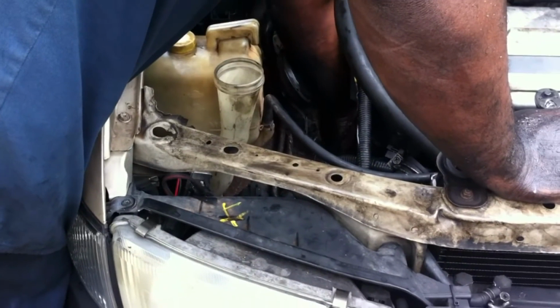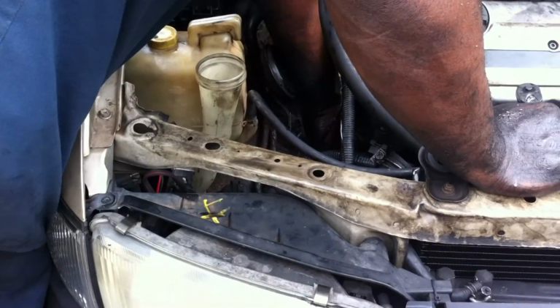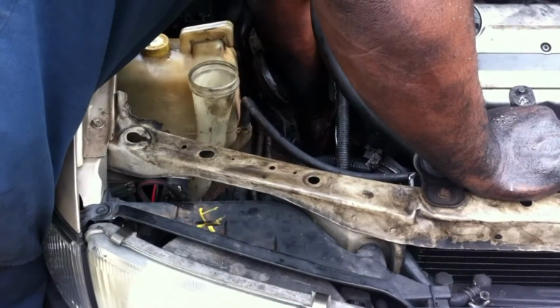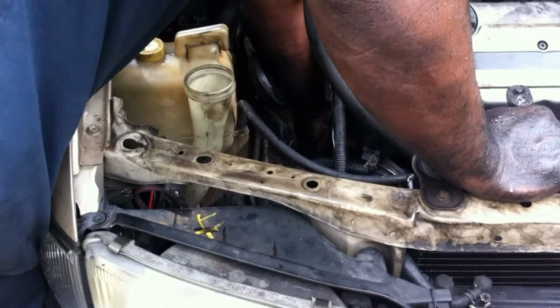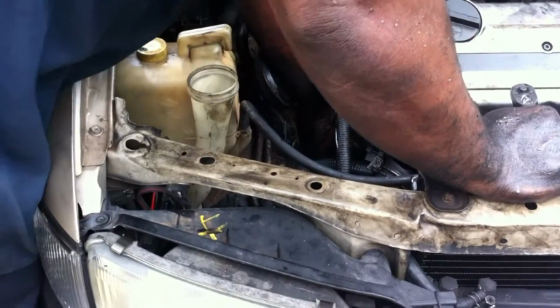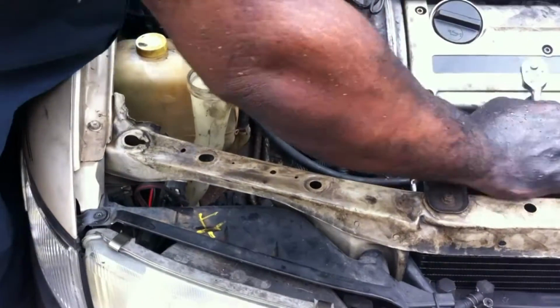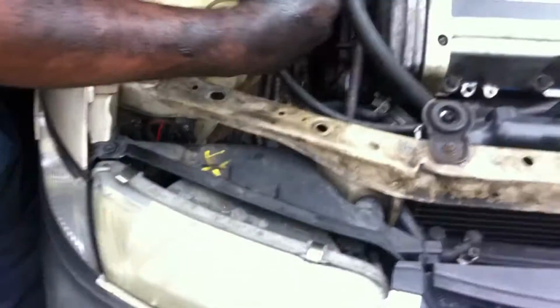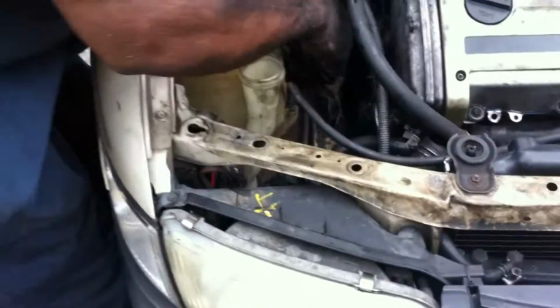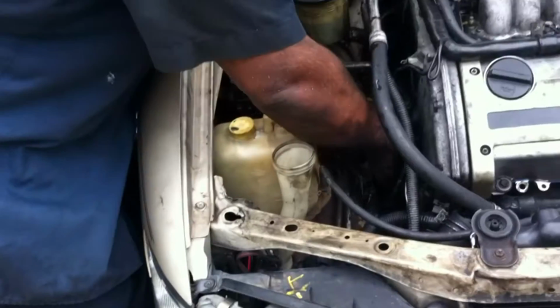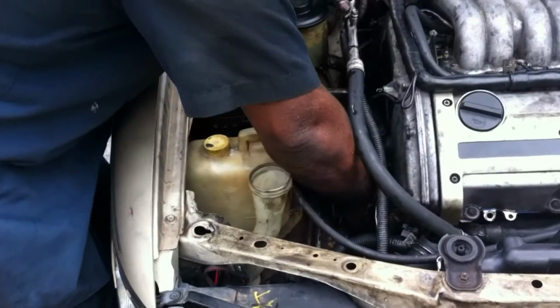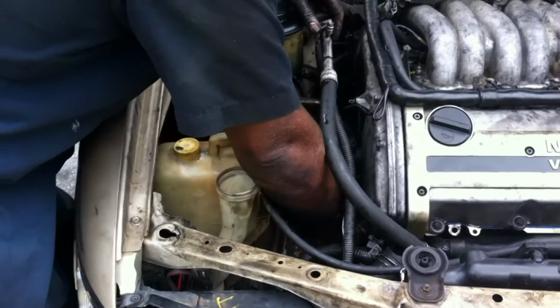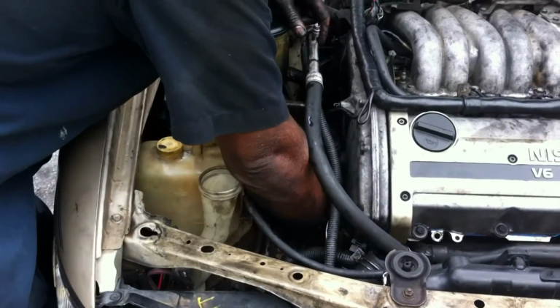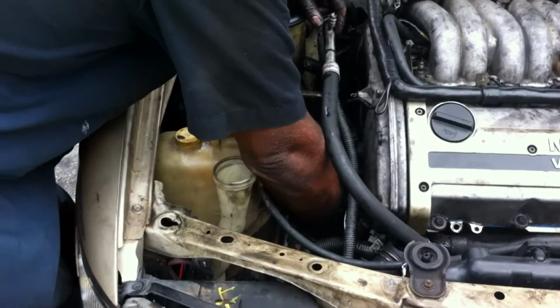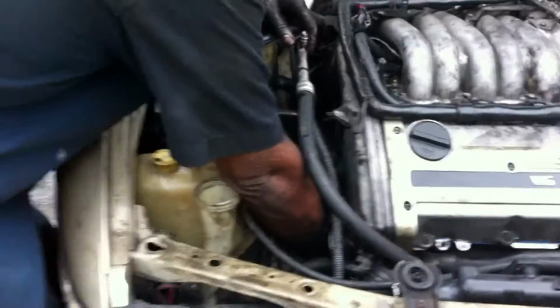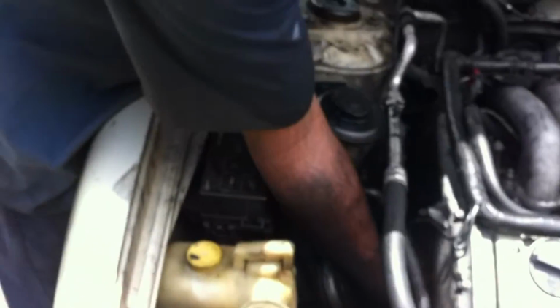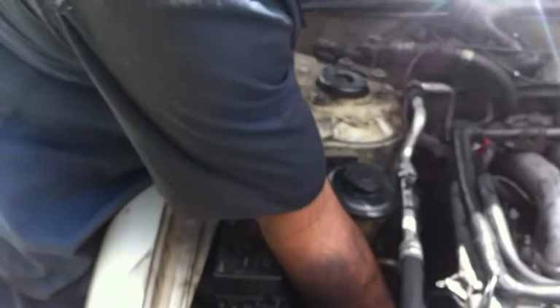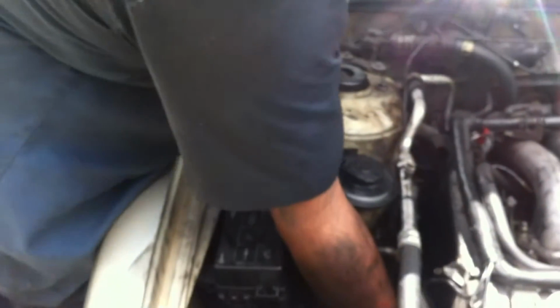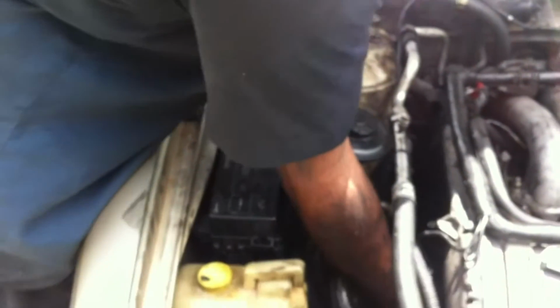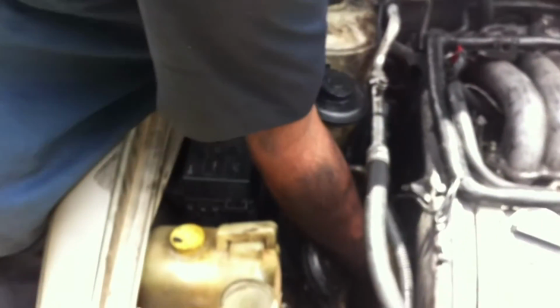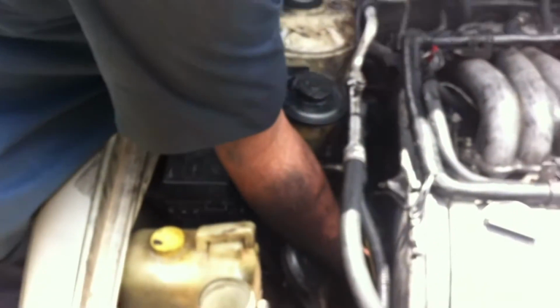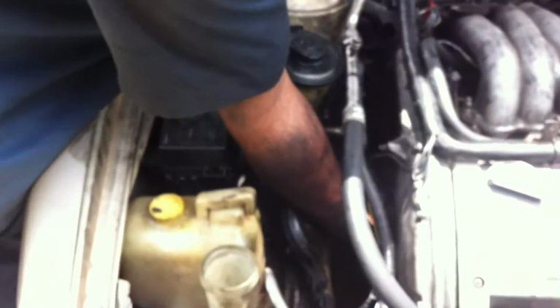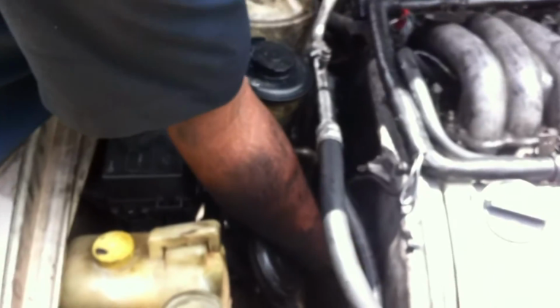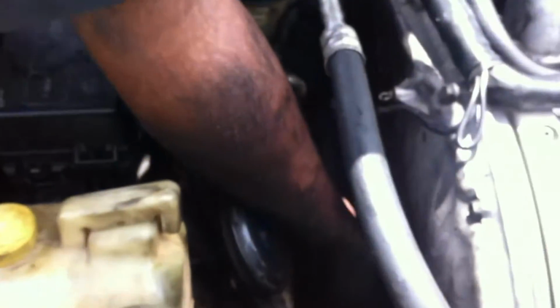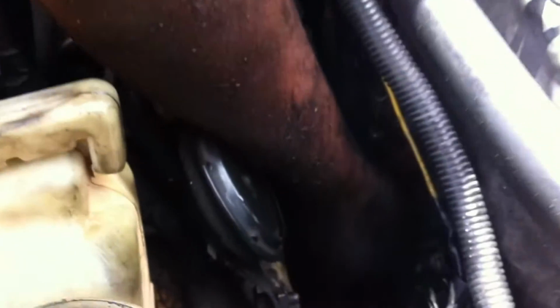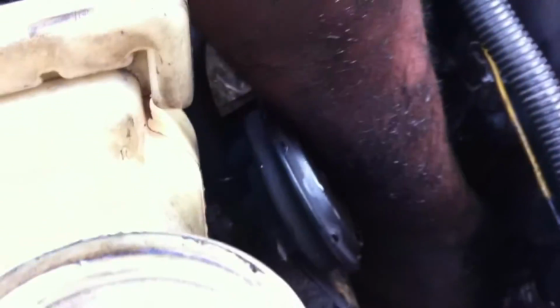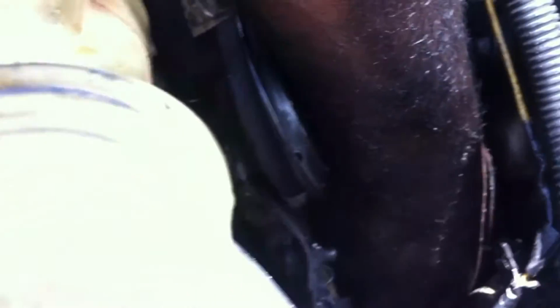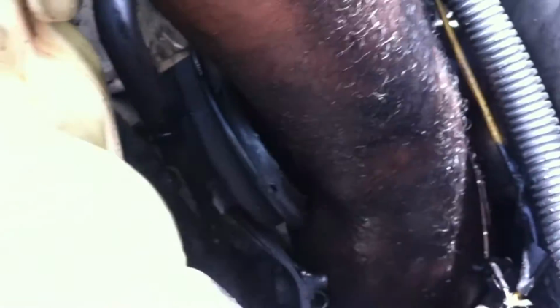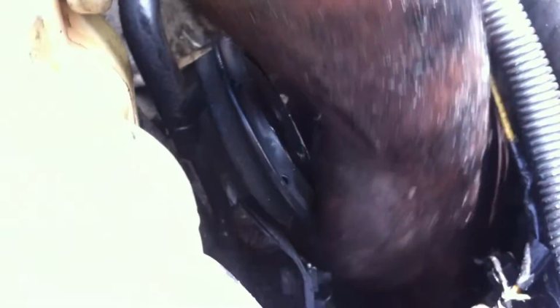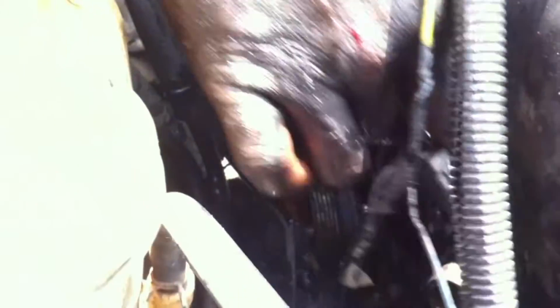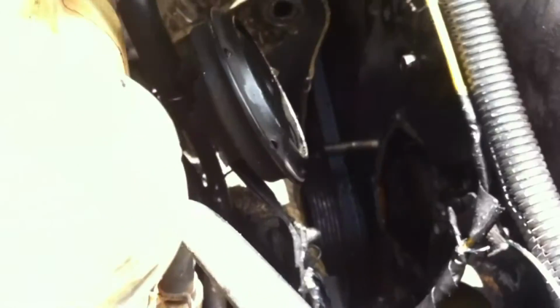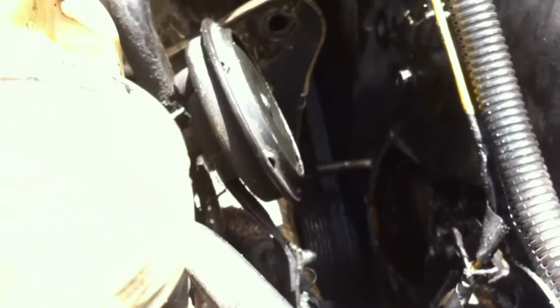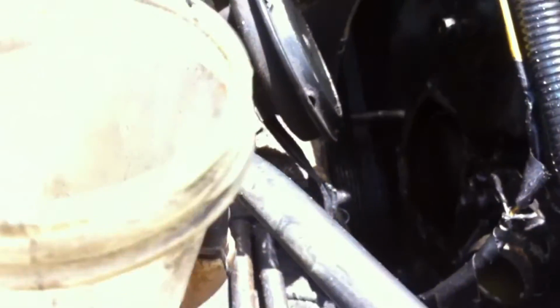I'm going to keep you guys up there when I pull this cover off. I'll show you where it actually is sitting in. Alright, now we finally got this cover off. That holds the water pump in place.